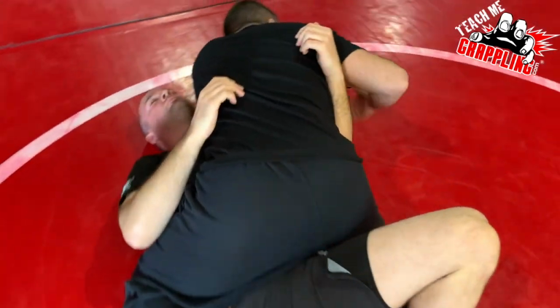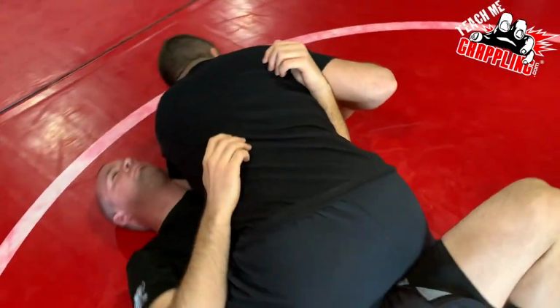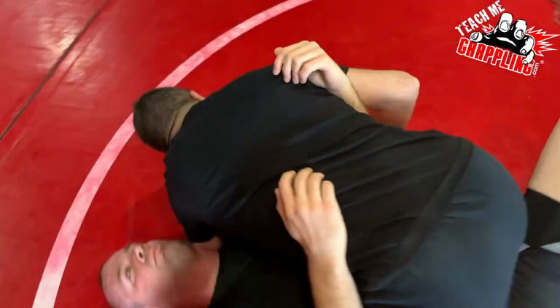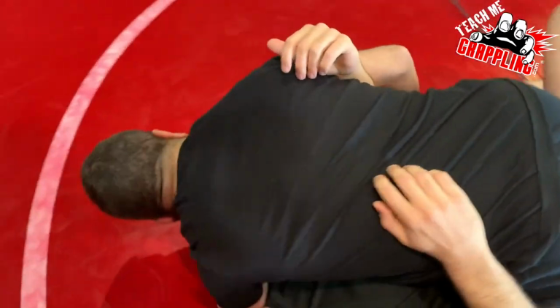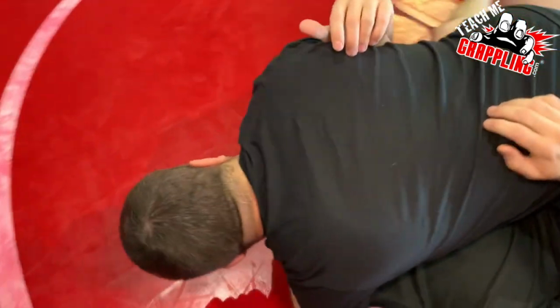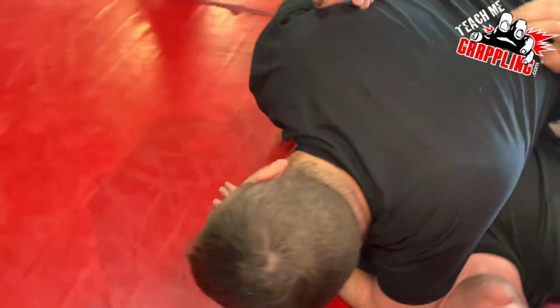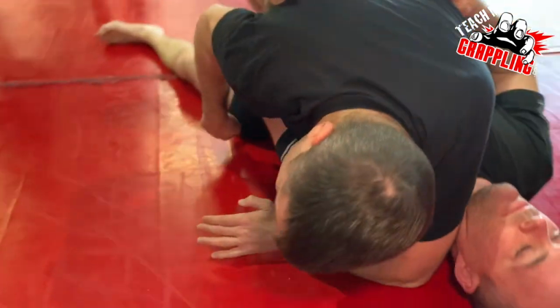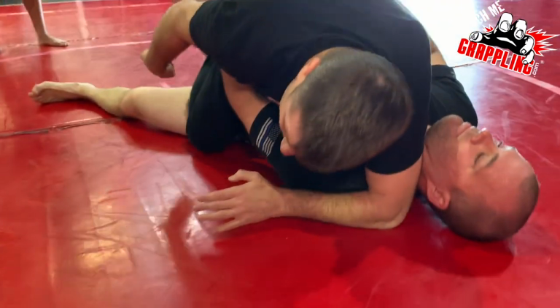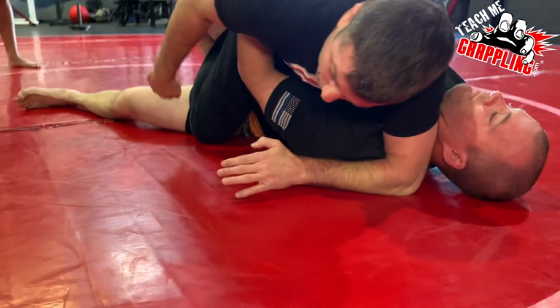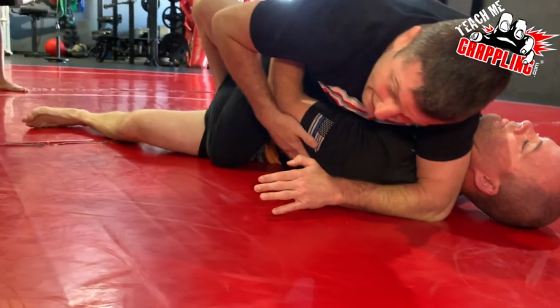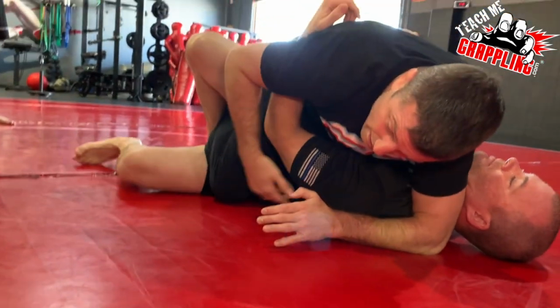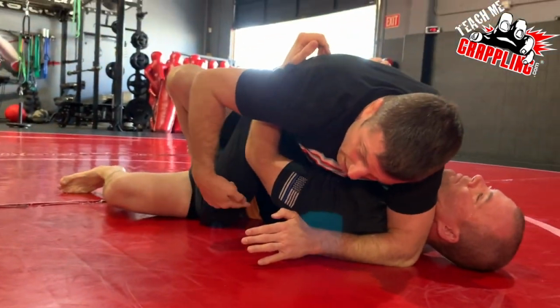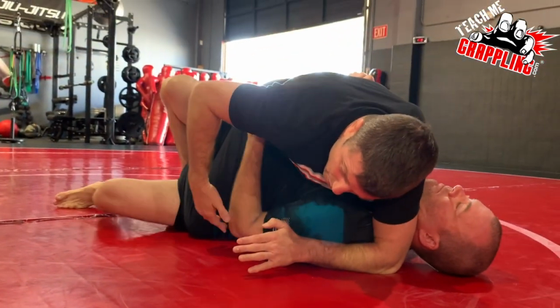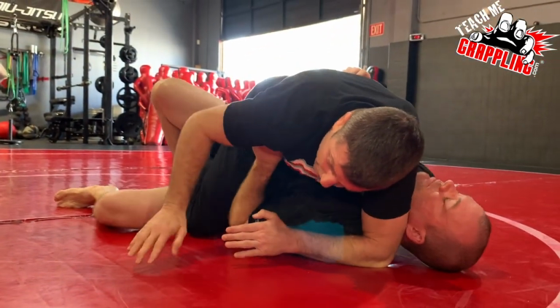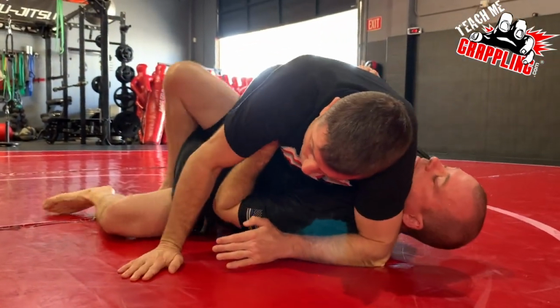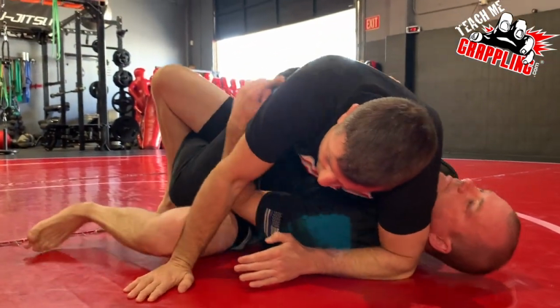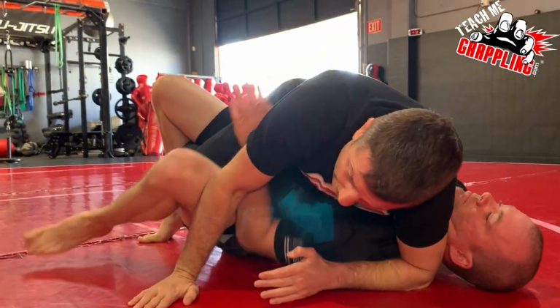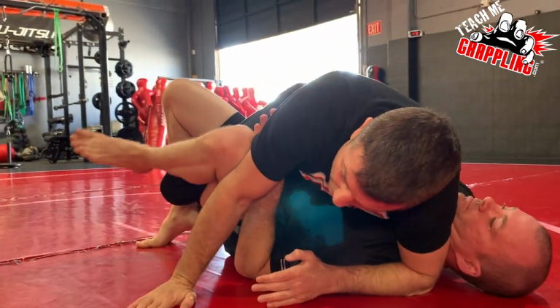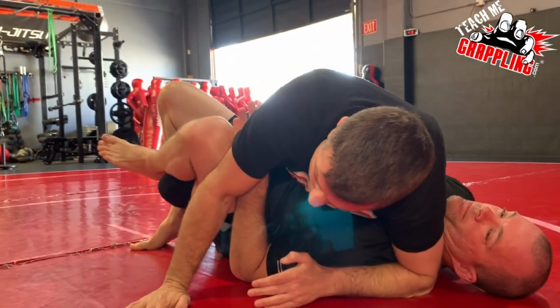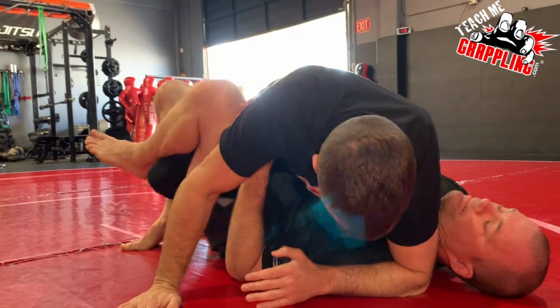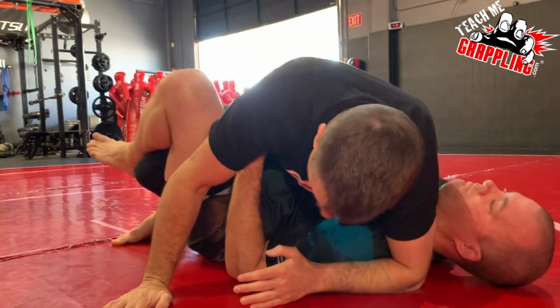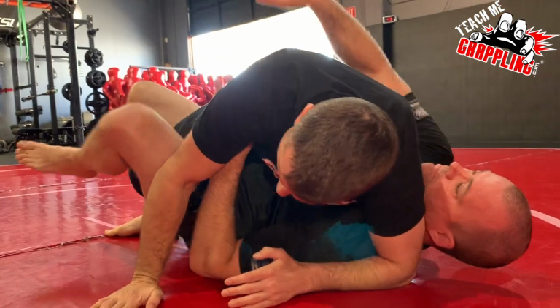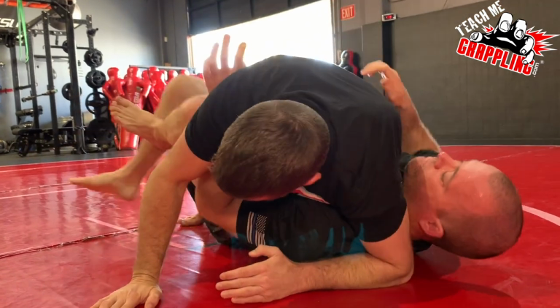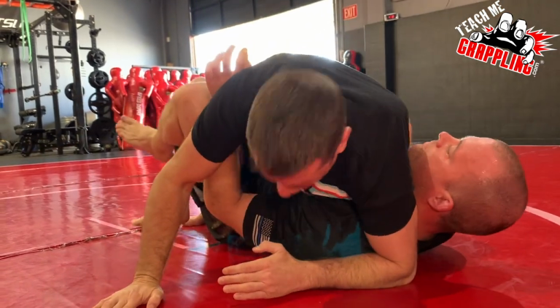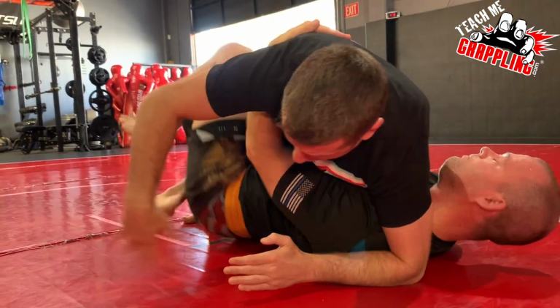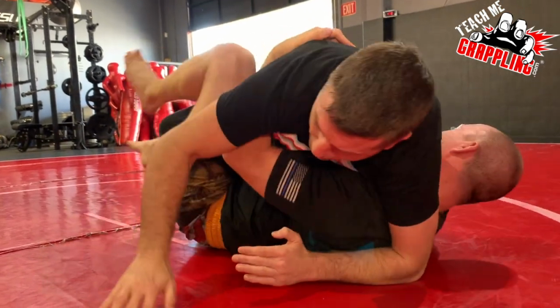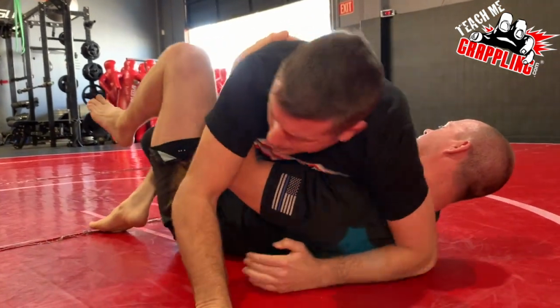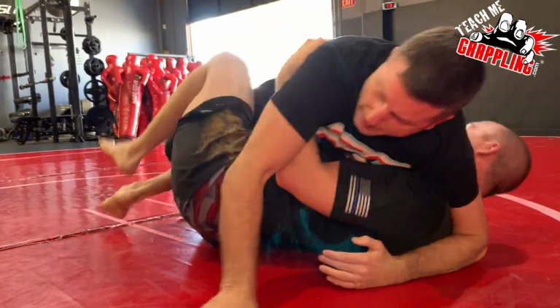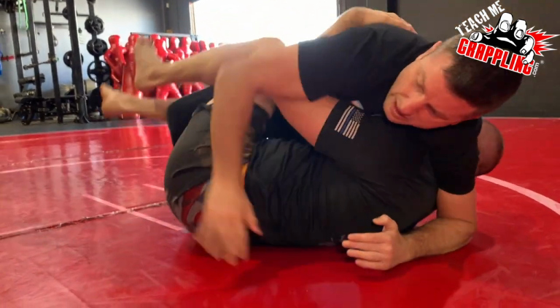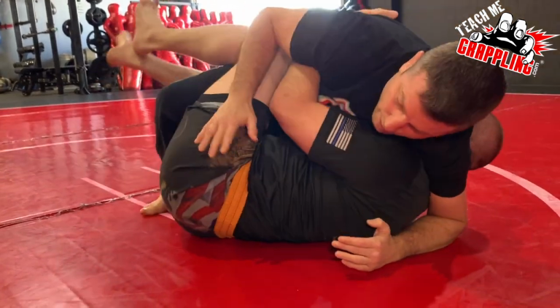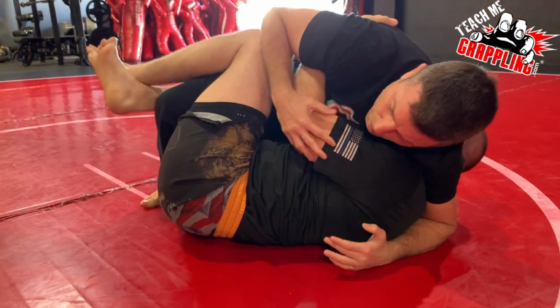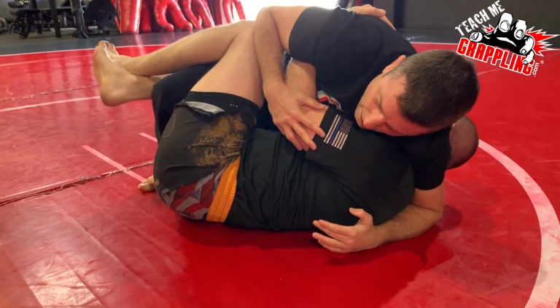Next, he's probably going to start working on getting that leg back in the half guard. He's going to use his left elbow or his hand, and hip escape out to recover. And once he's here, he's recovered his position again.